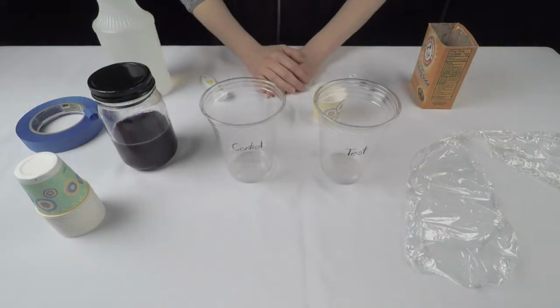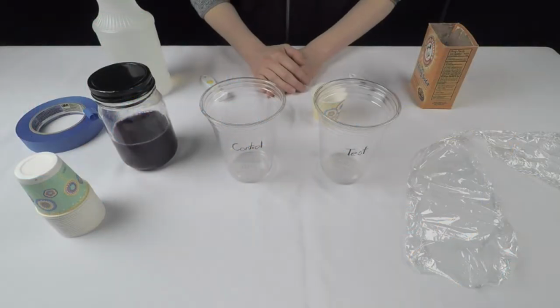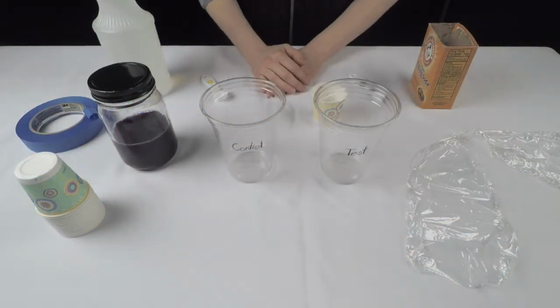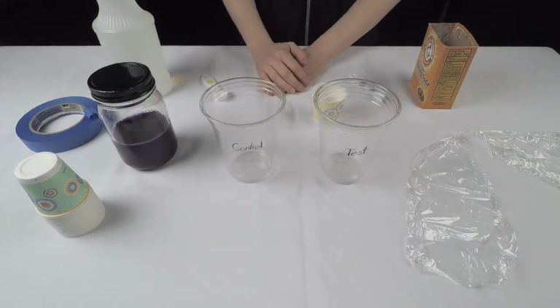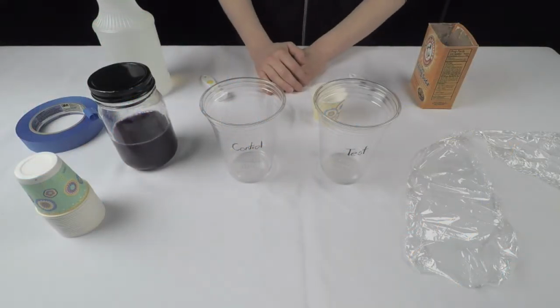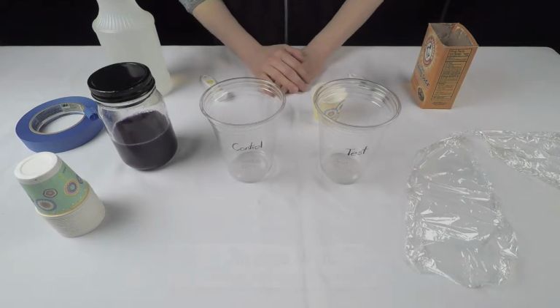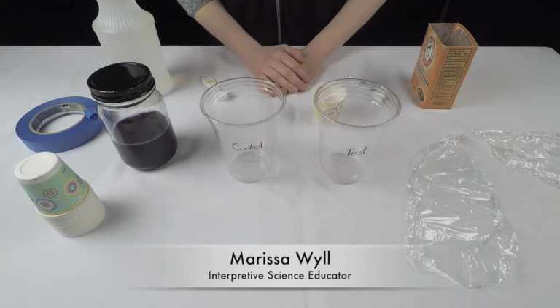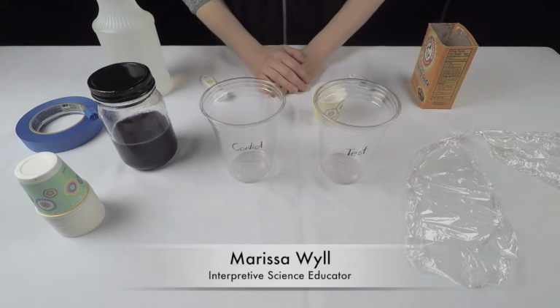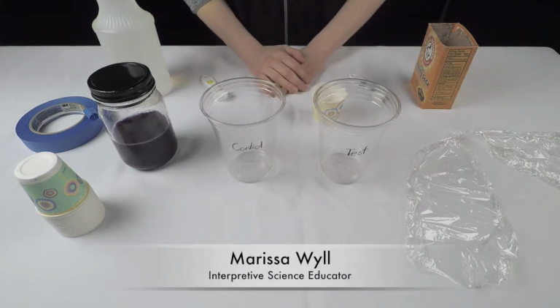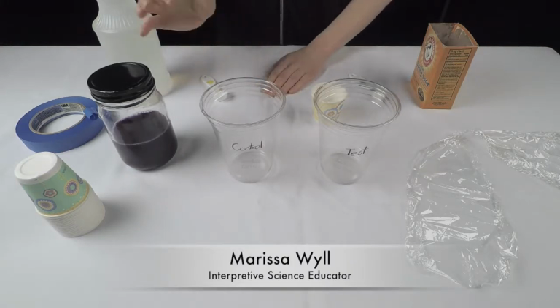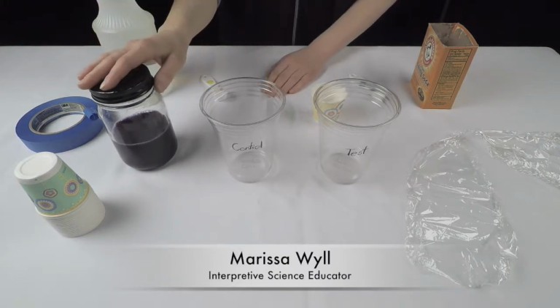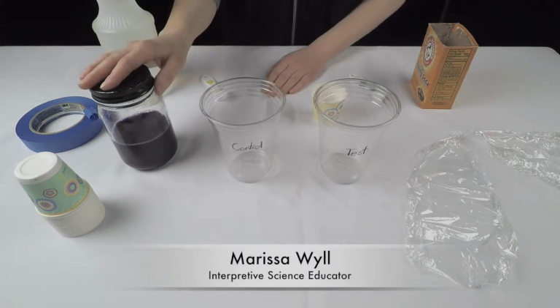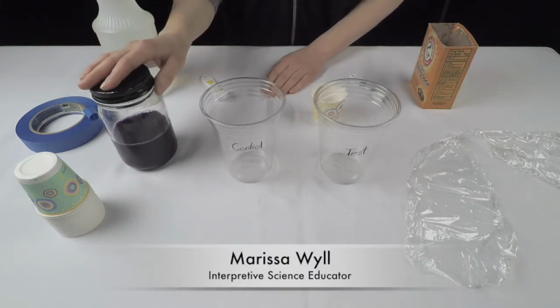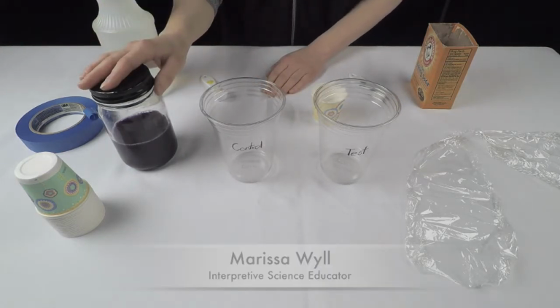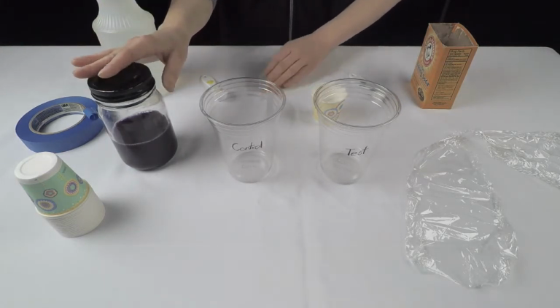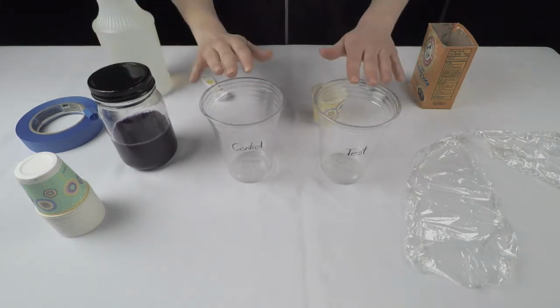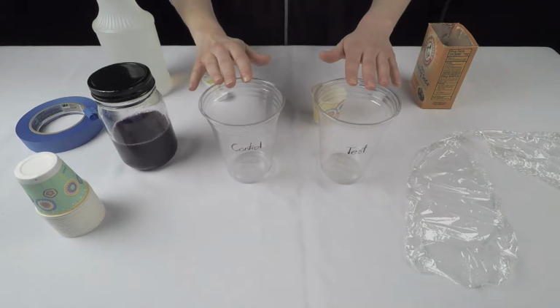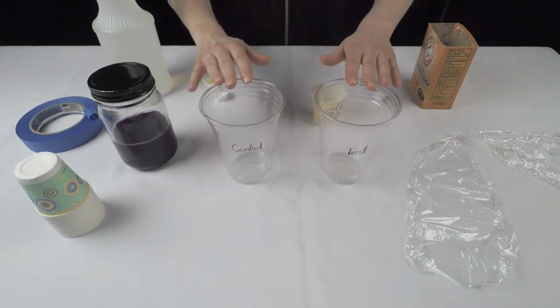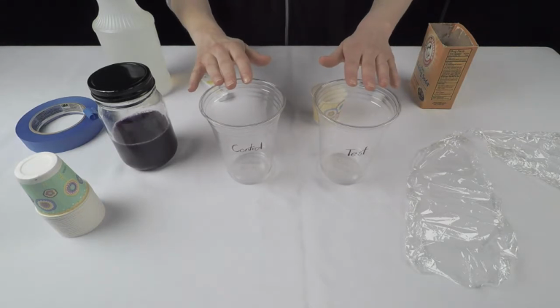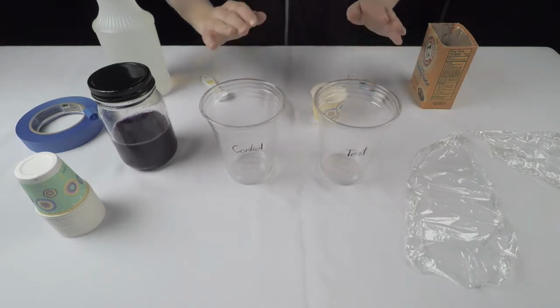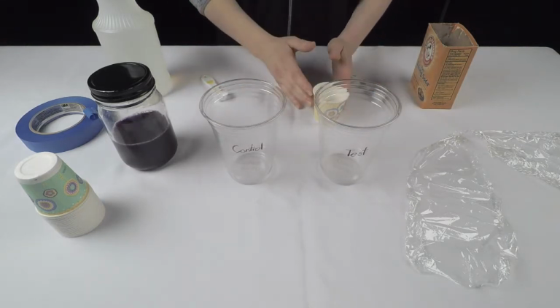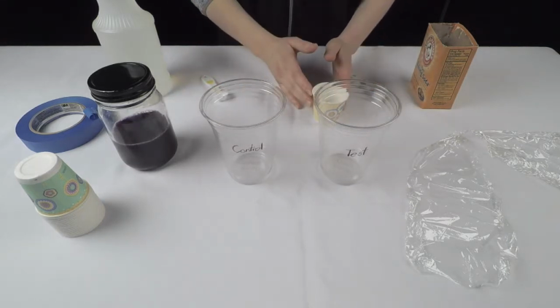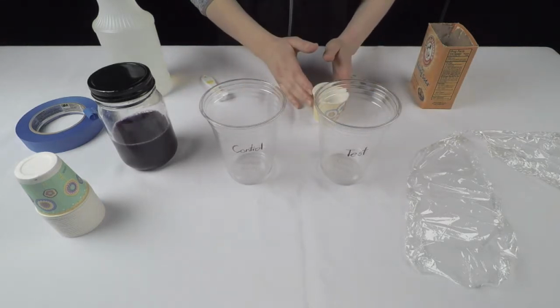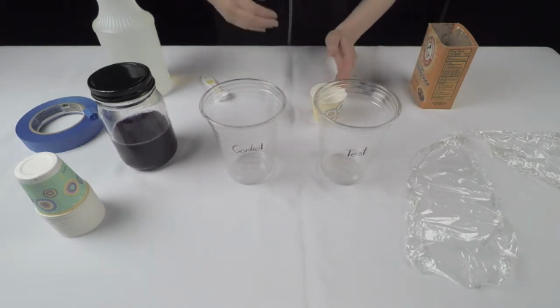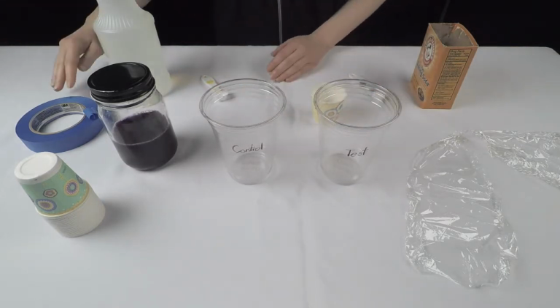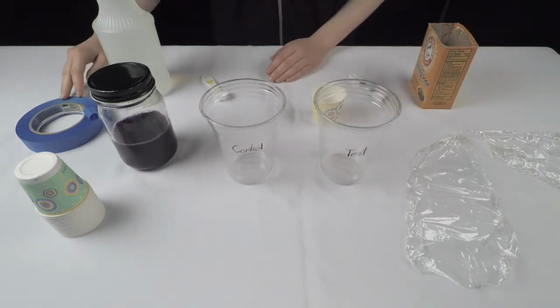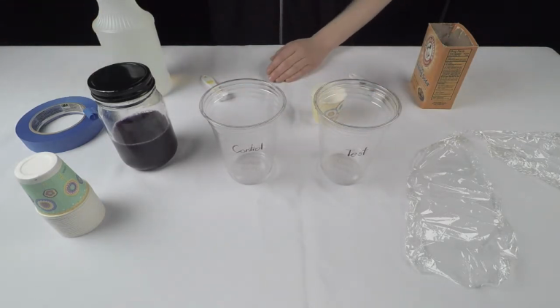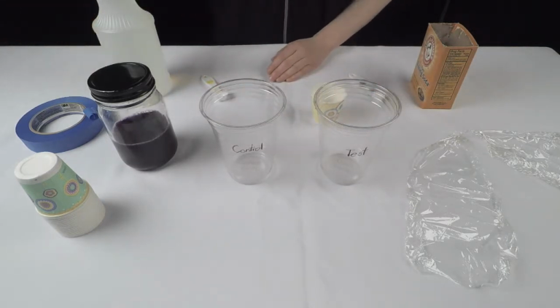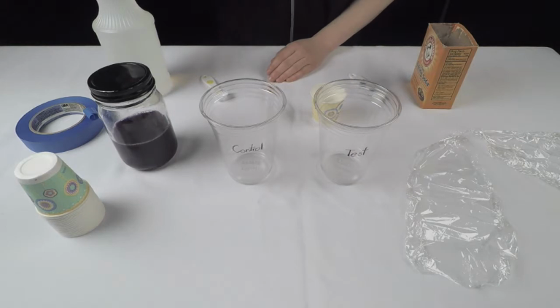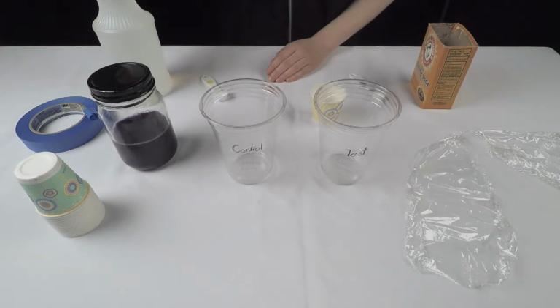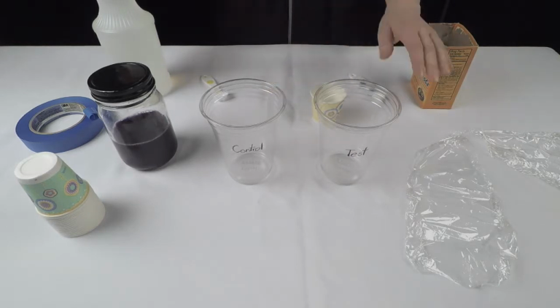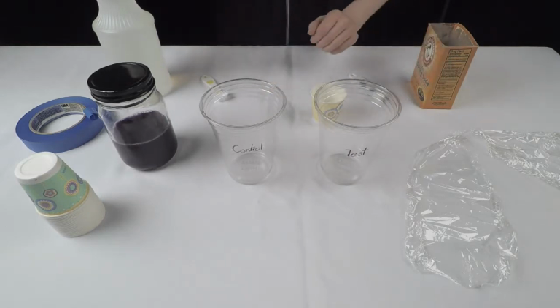You will need an acid-base indicator diluted with water — we're using juice from a purple cabbage — 2 clear 10-ounce plastic cups, a 3-ounce paper cup, masking tape, baking soda, vinegar, and plastic wrap.